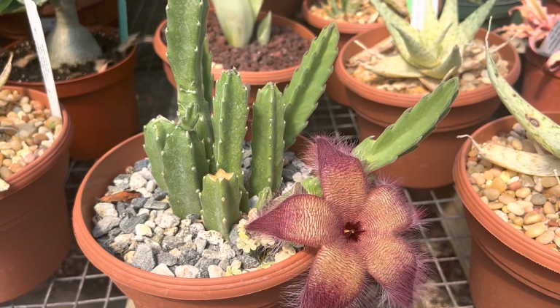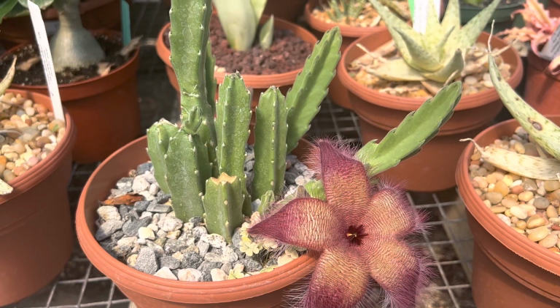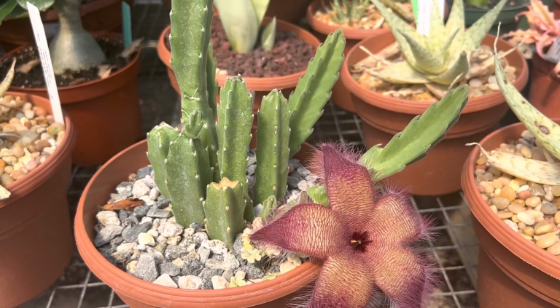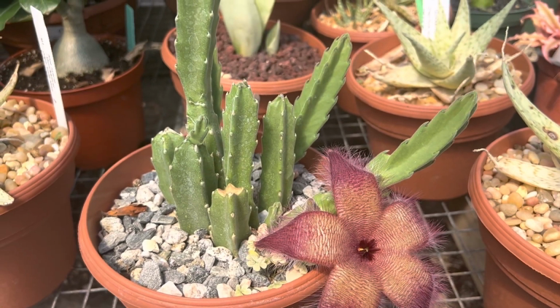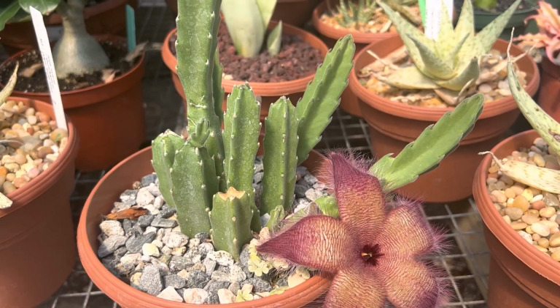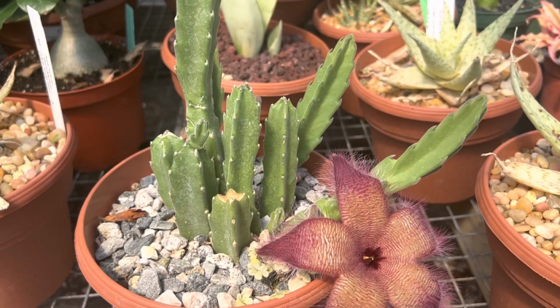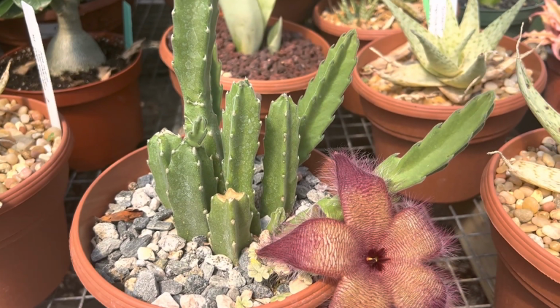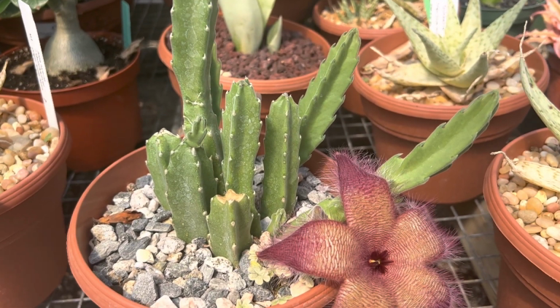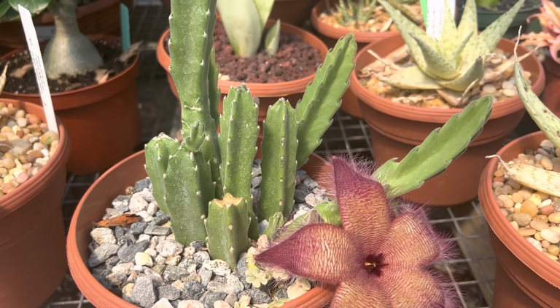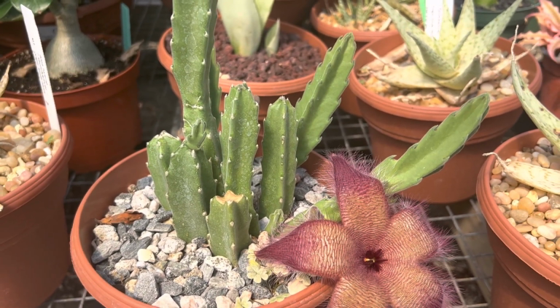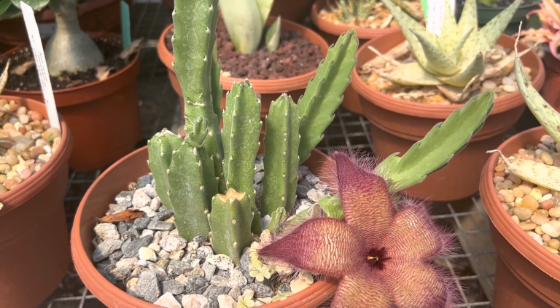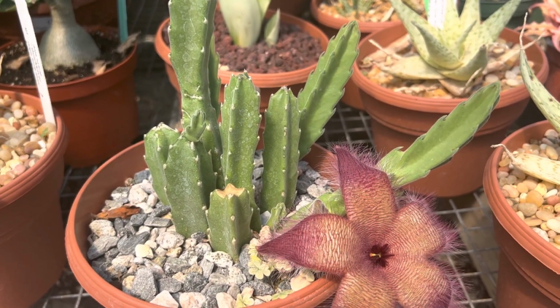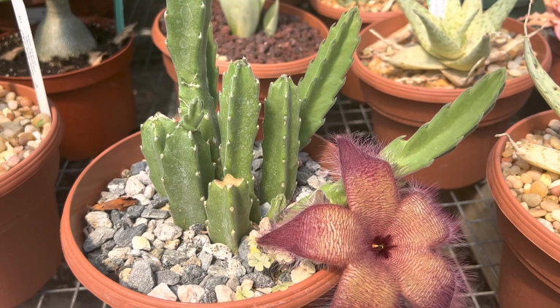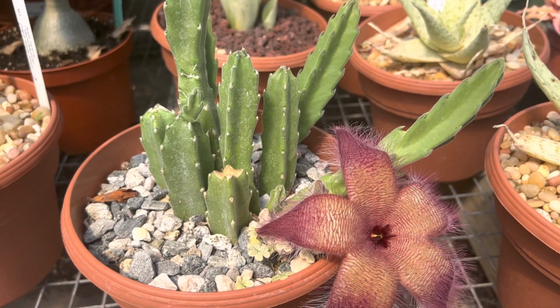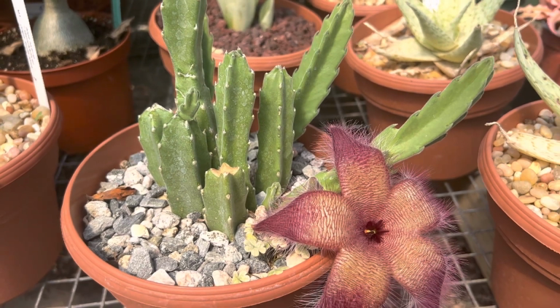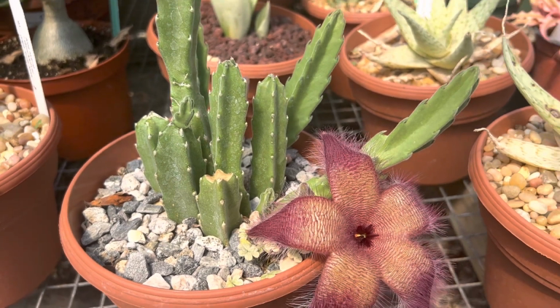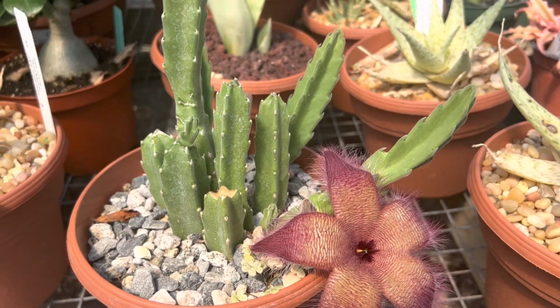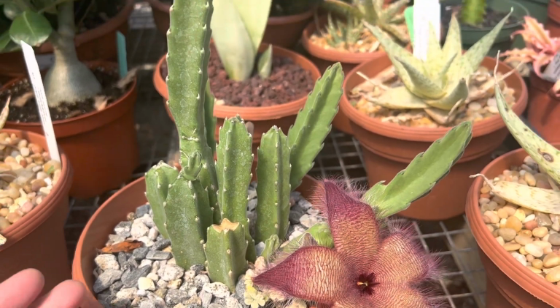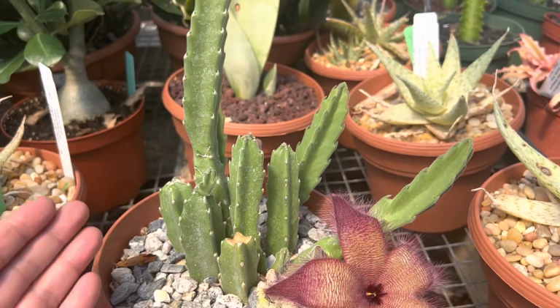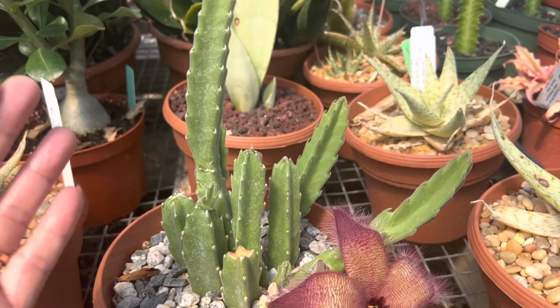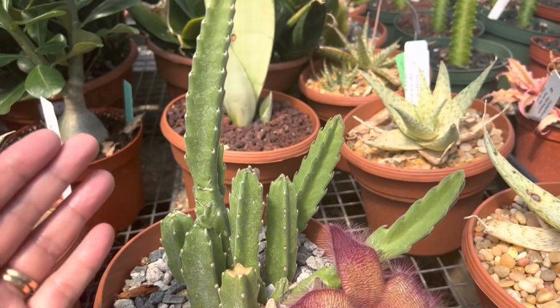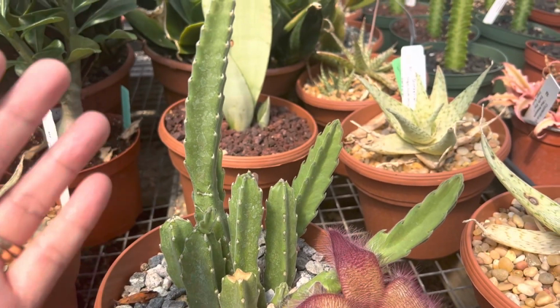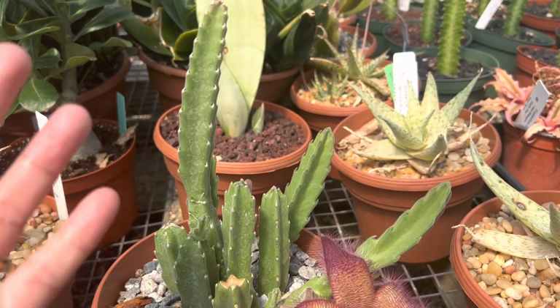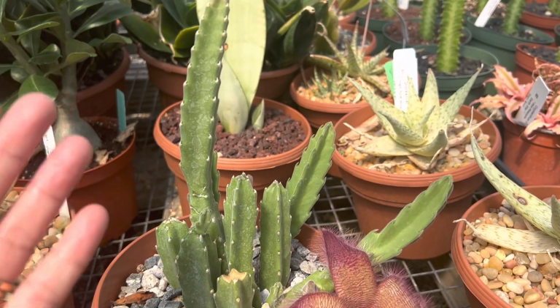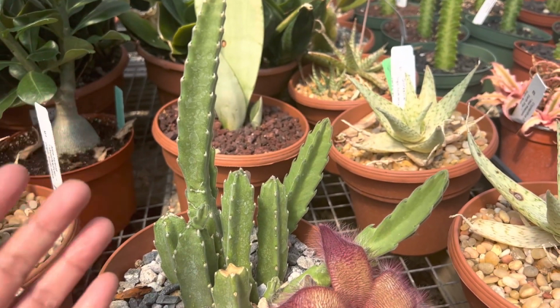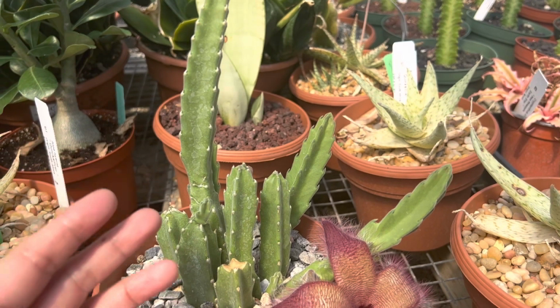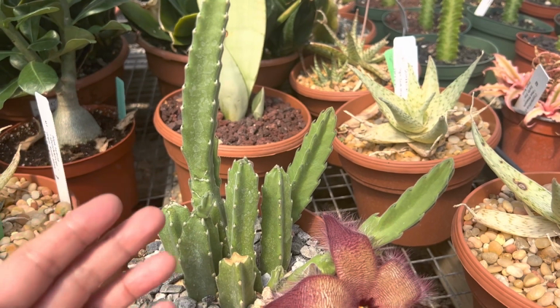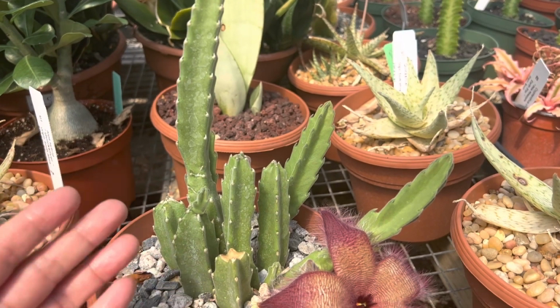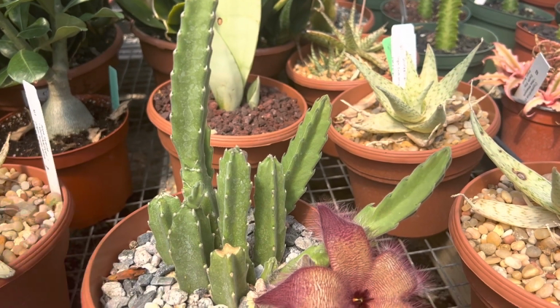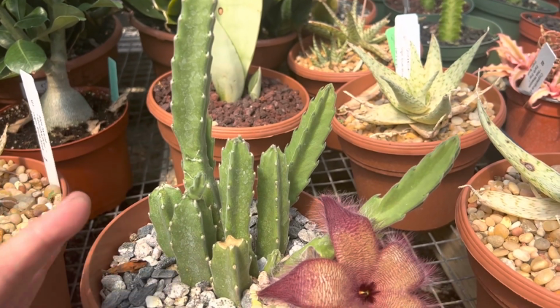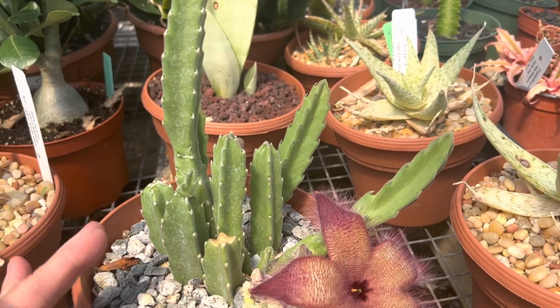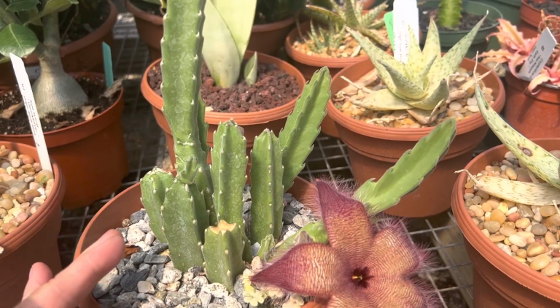Hi, this is Melini. Today I'm going to show you a Stapelia species. It's also known as a starfish flower. It's native to South Africa and this grows roughly to about eight inches tall to about maybe six to seven inches wide with multiple offsets.